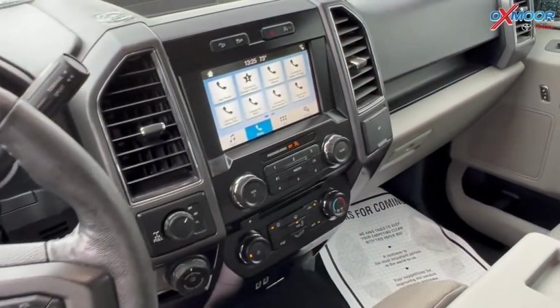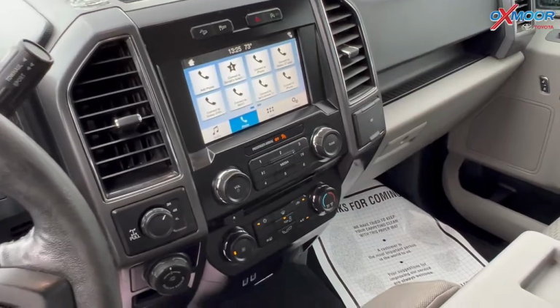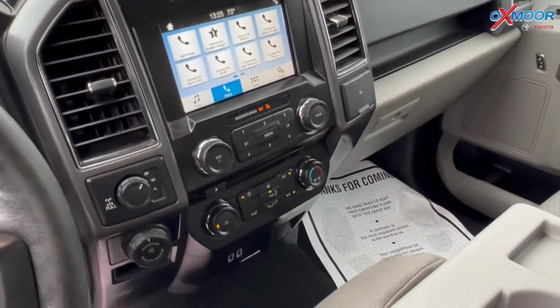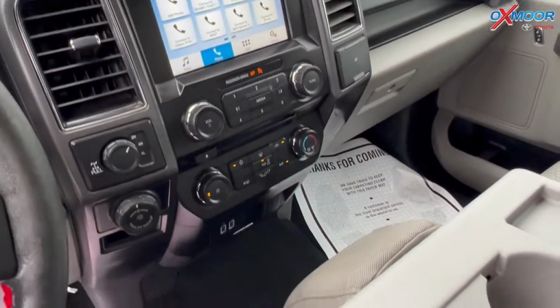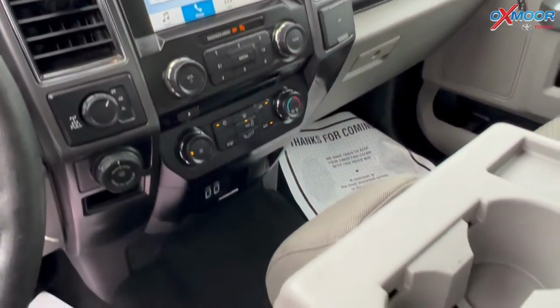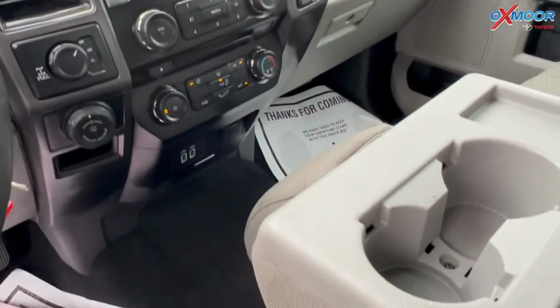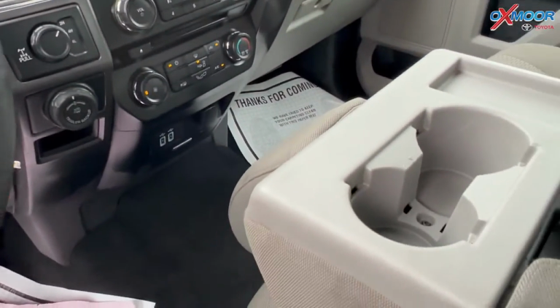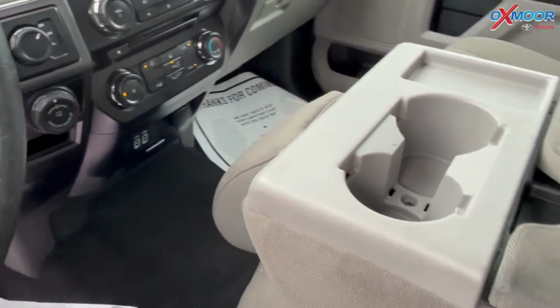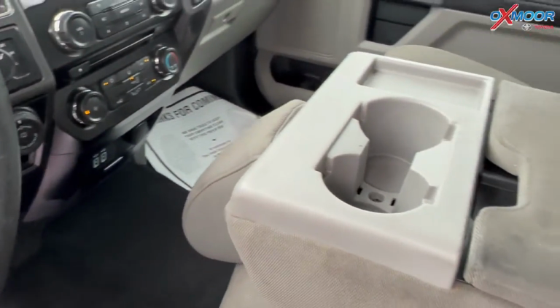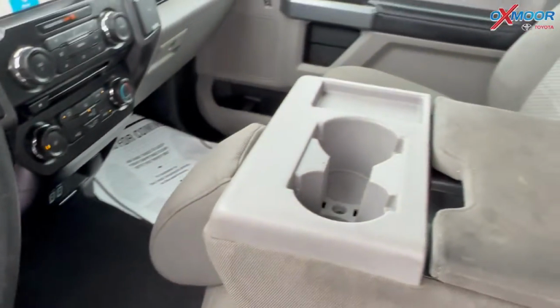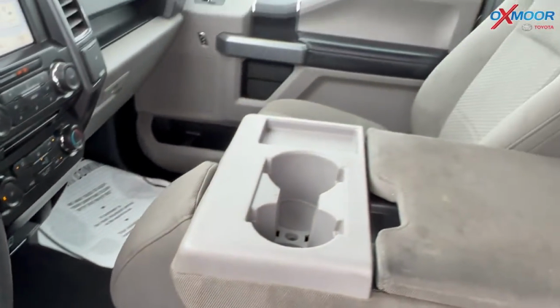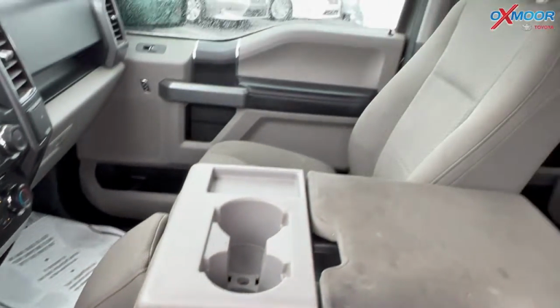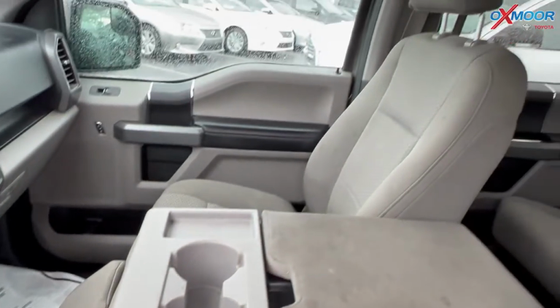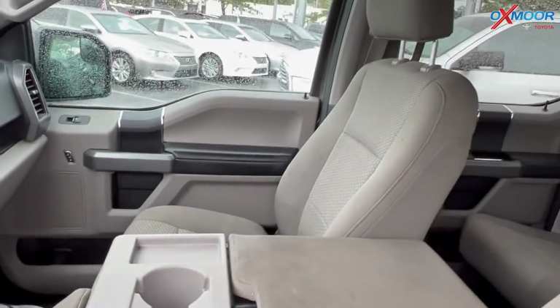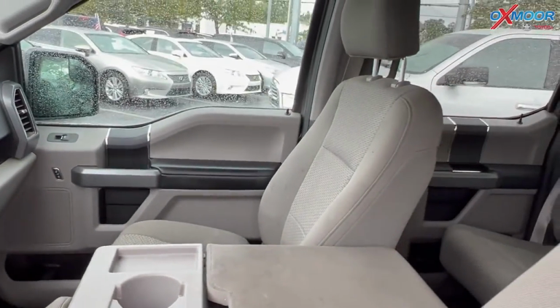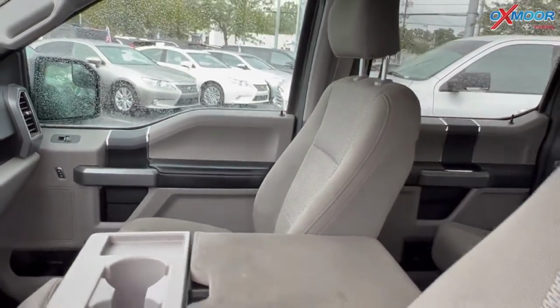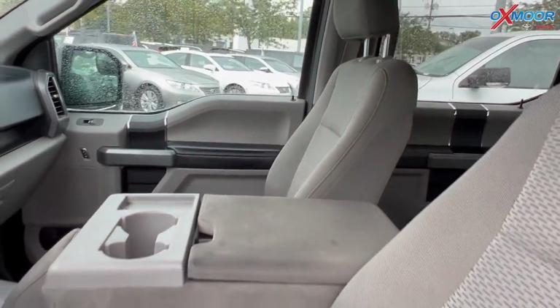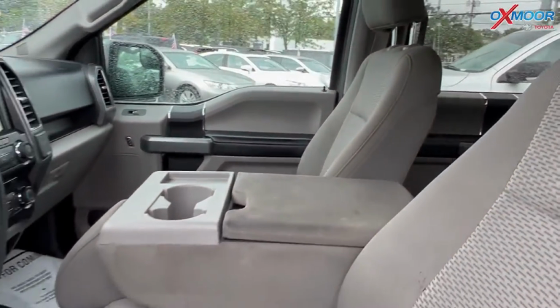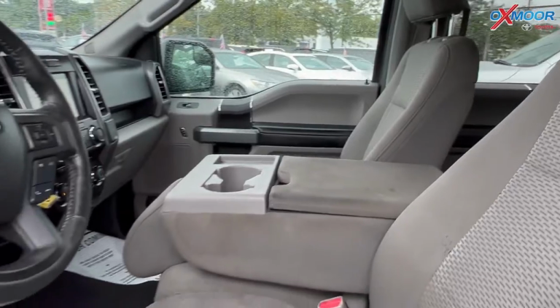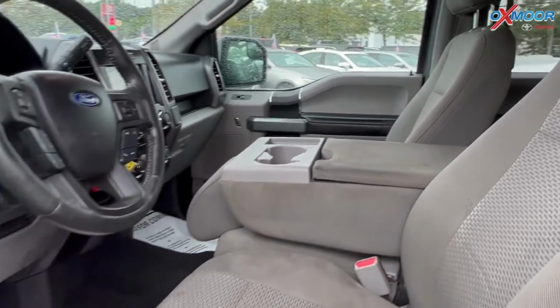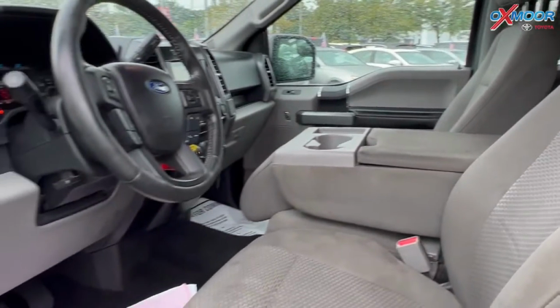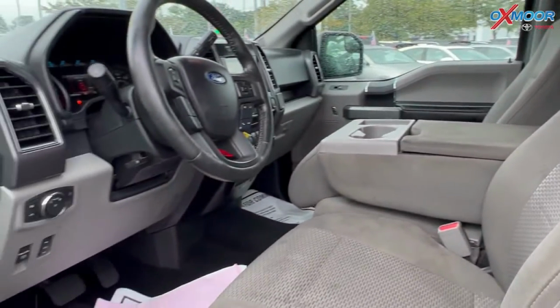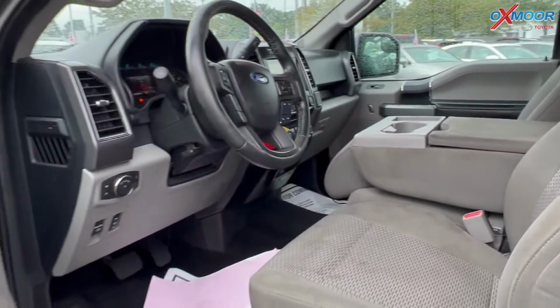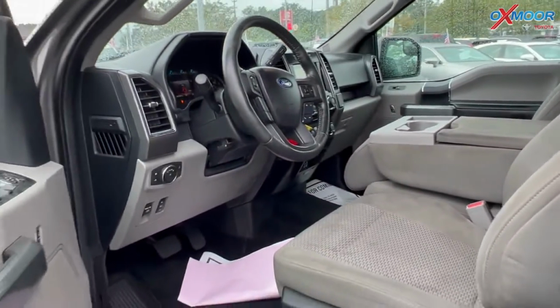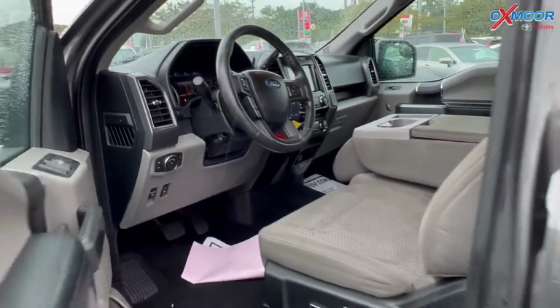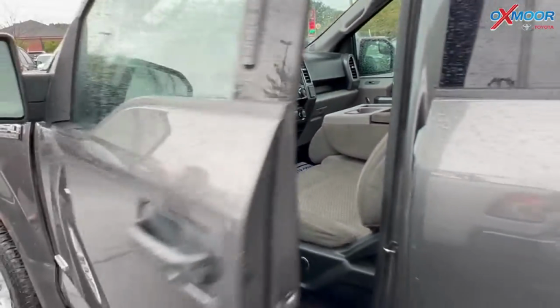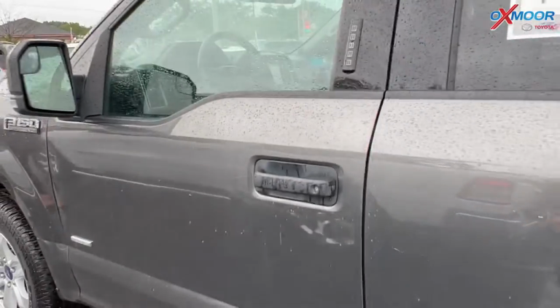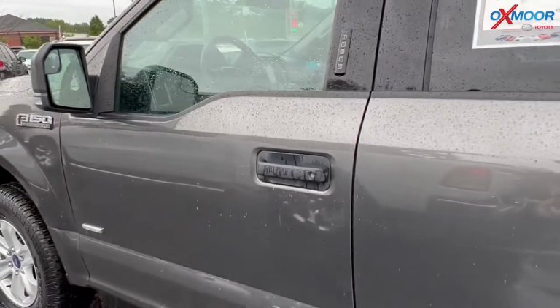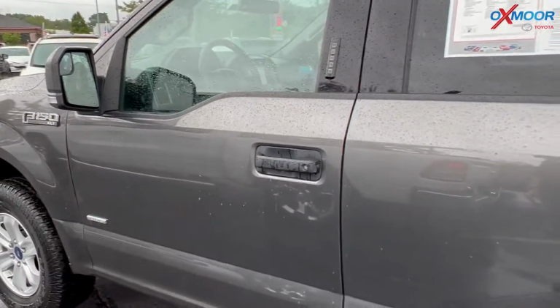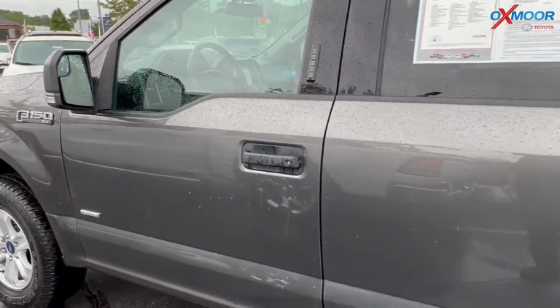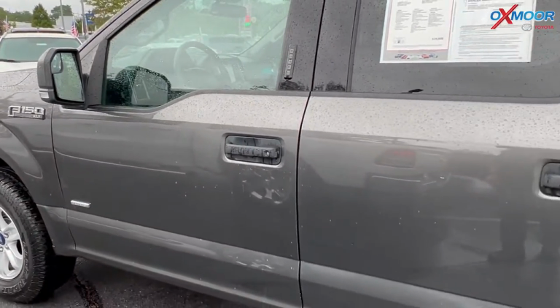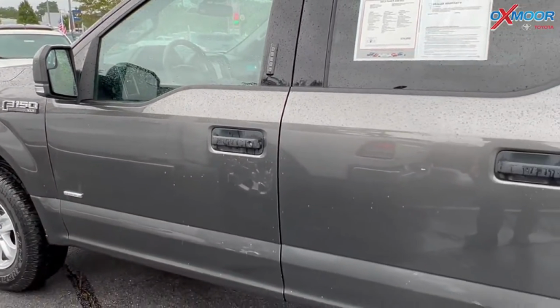The interior color is in a gray. Mileage is 93,151 and the price is $34,968.